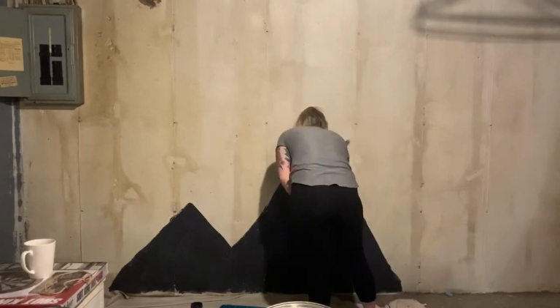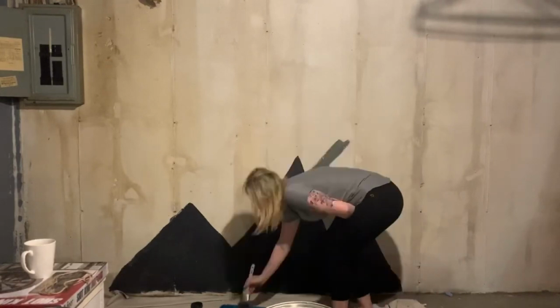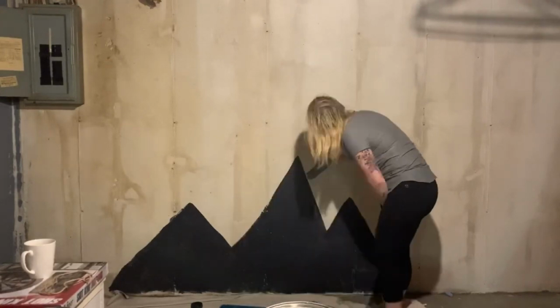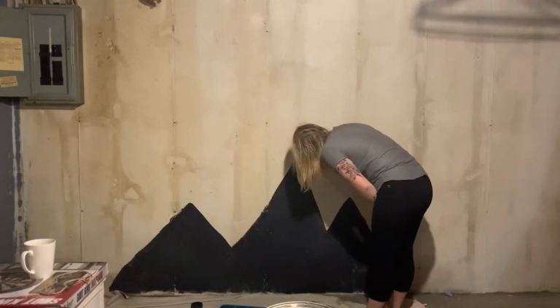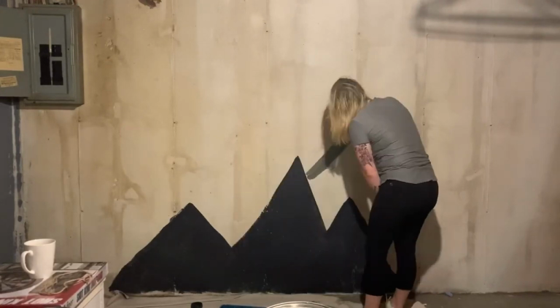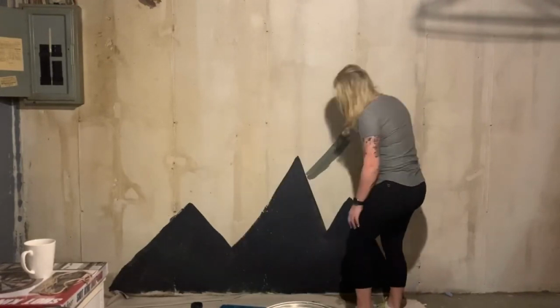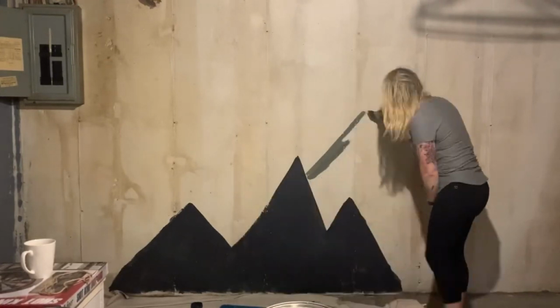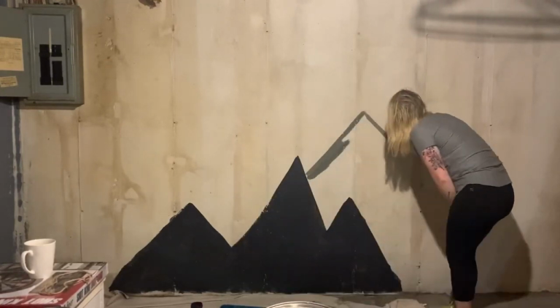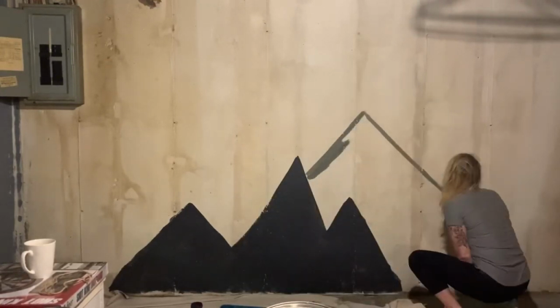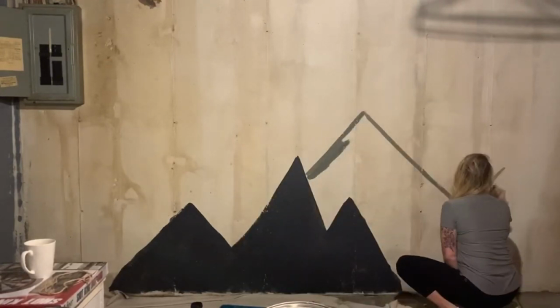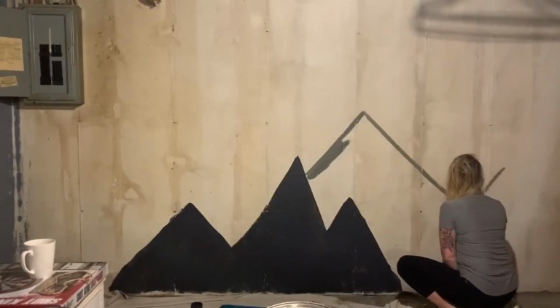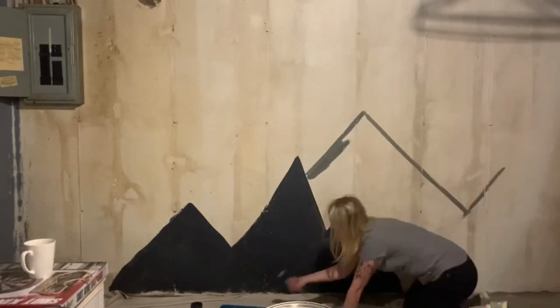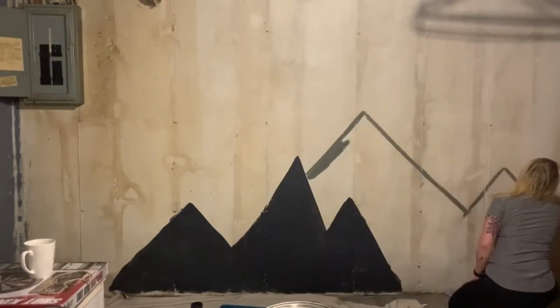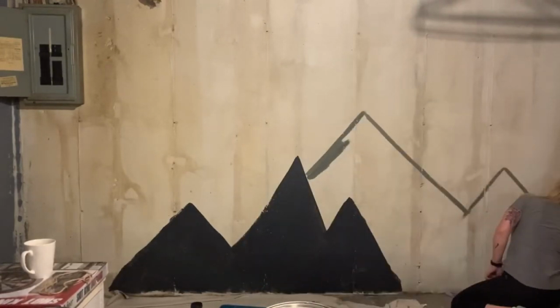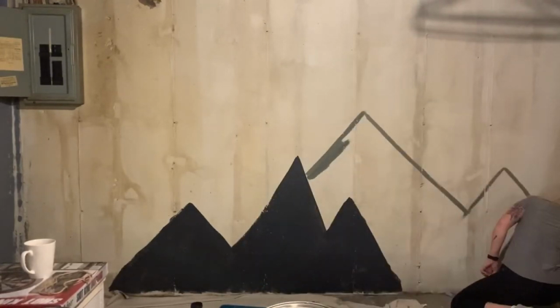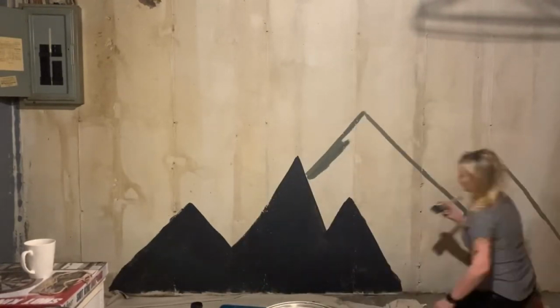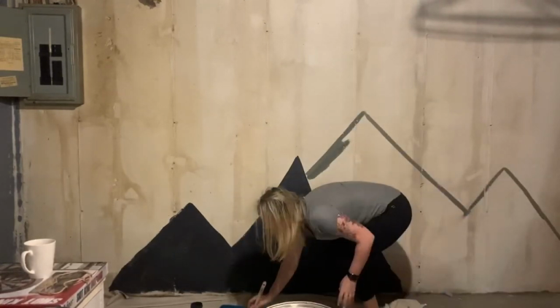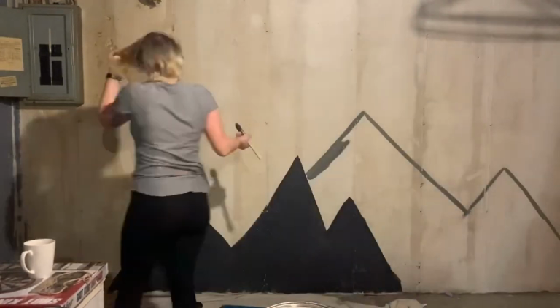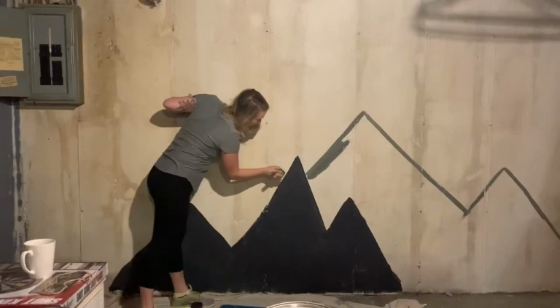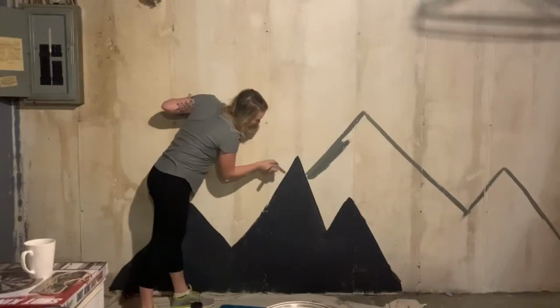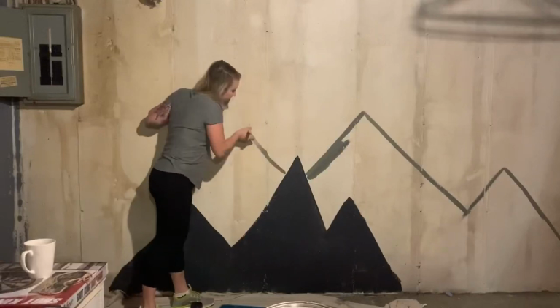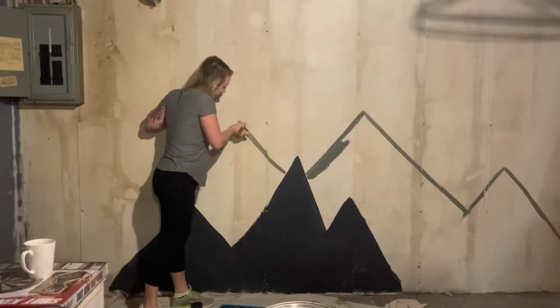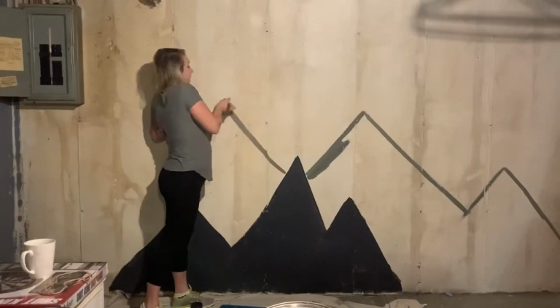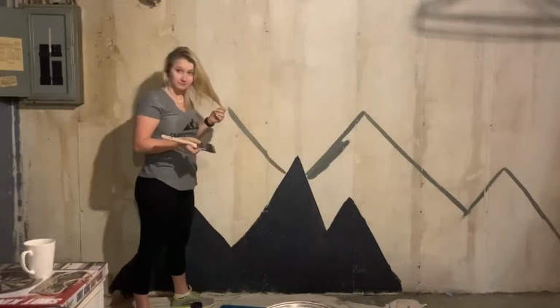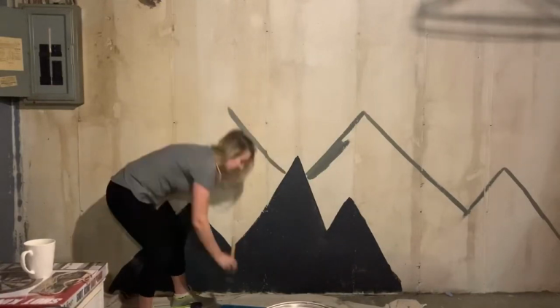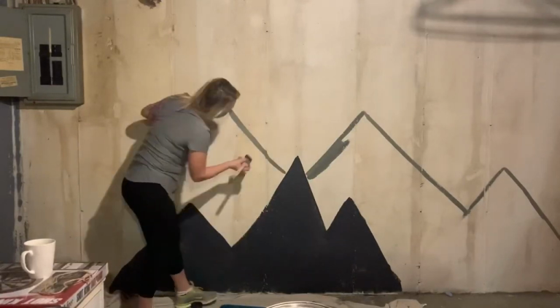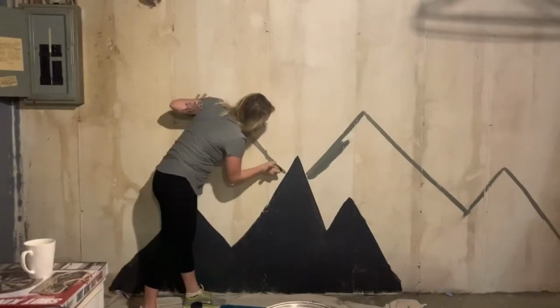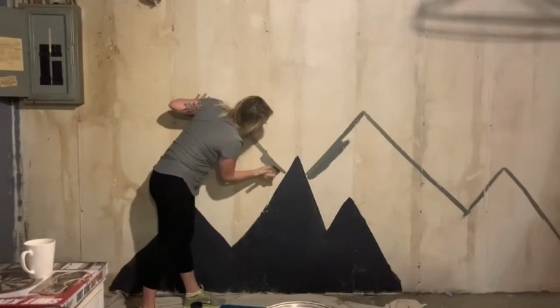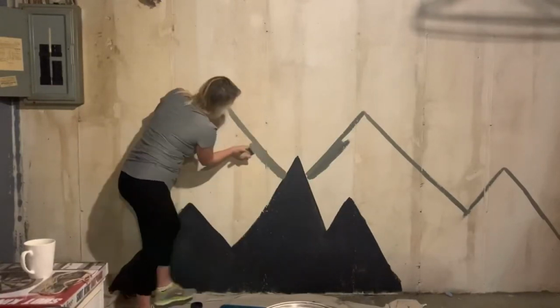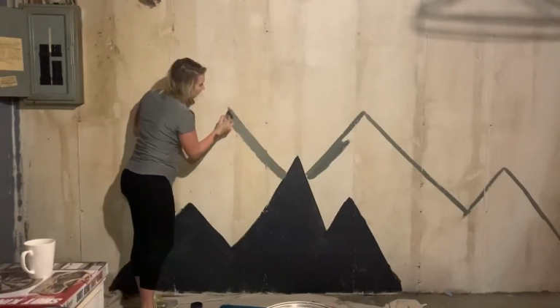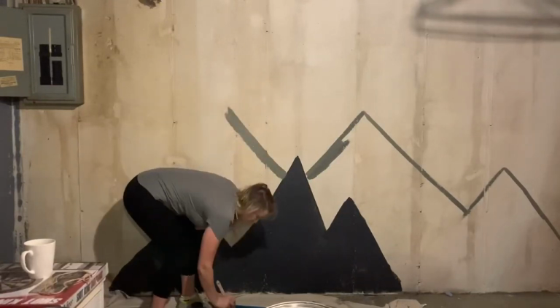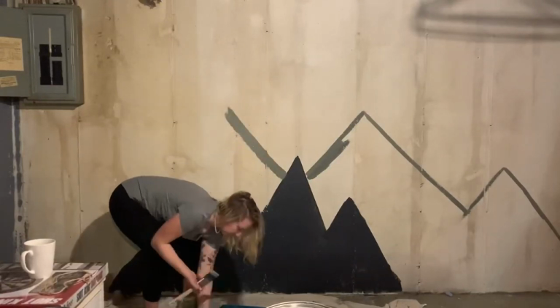I made the second mountain range a little bit larger because I had more of that paint. It's a couple shades lighter than the first one.